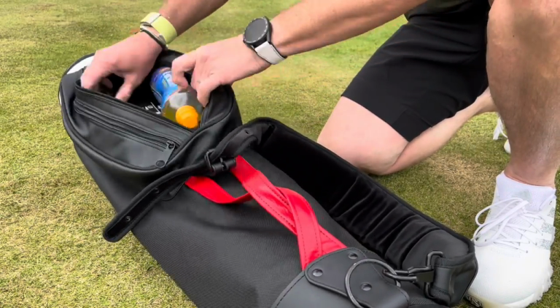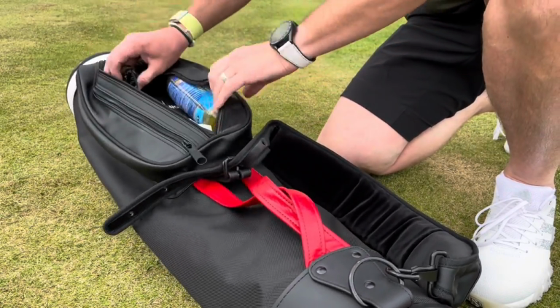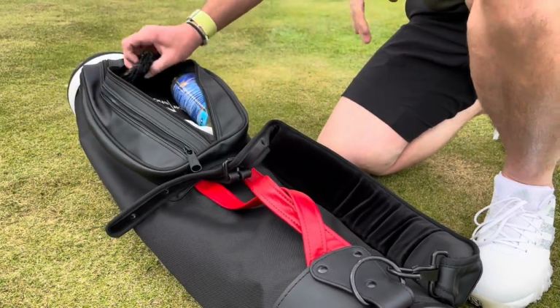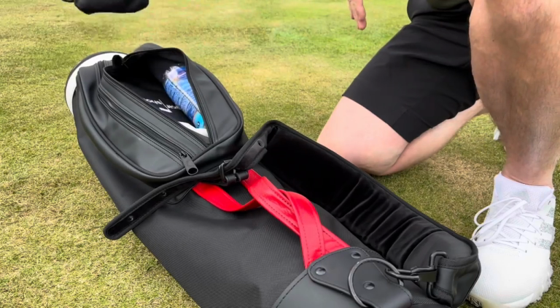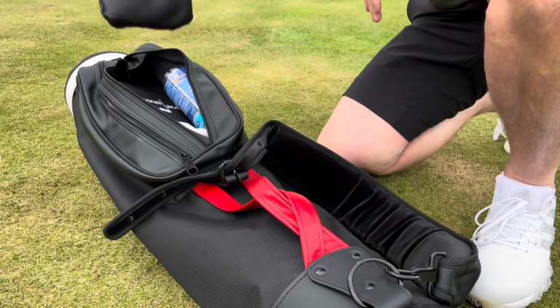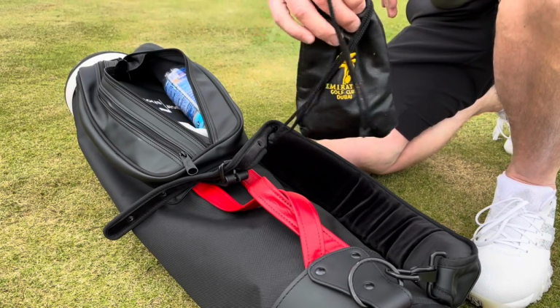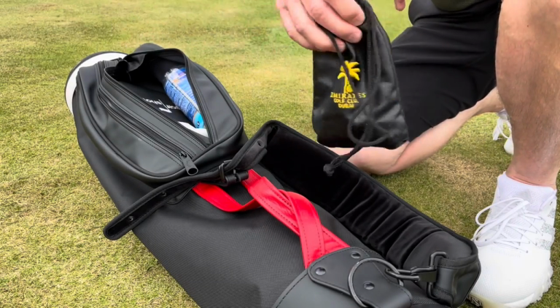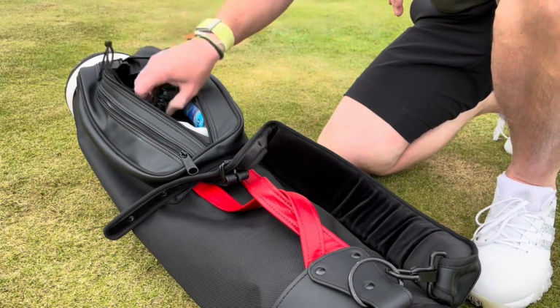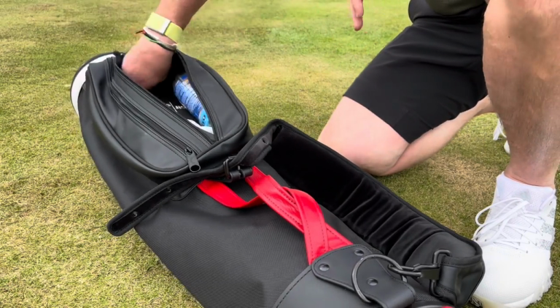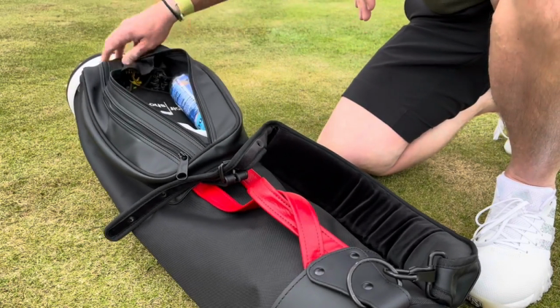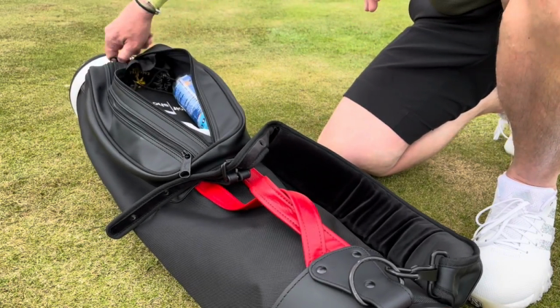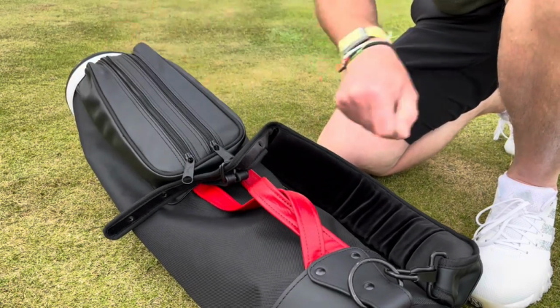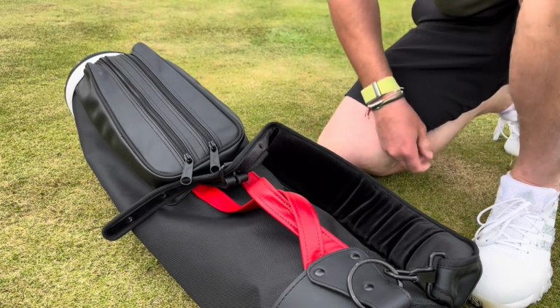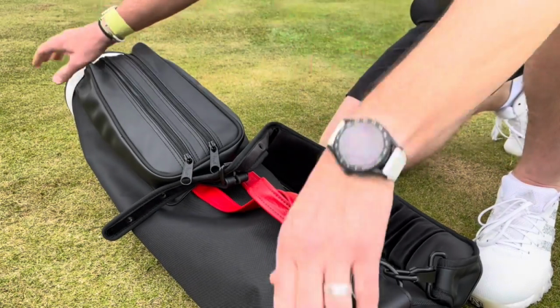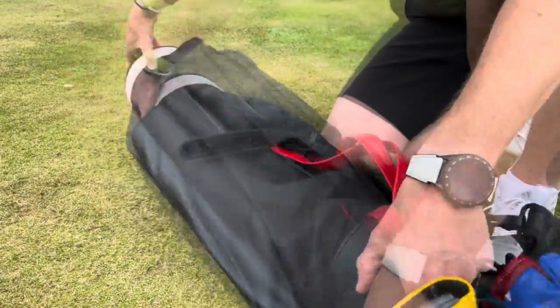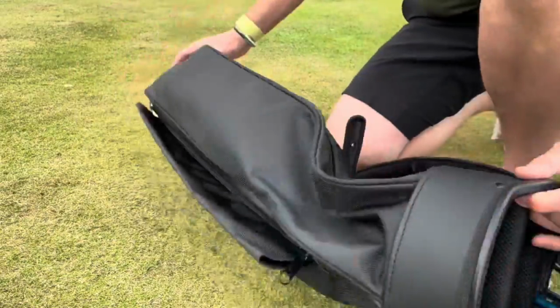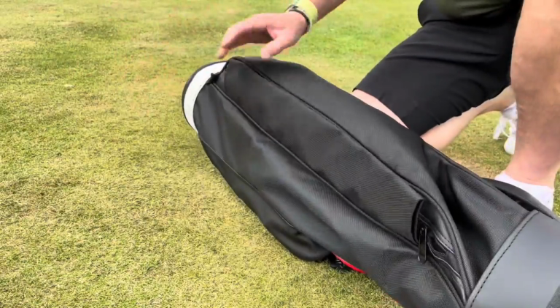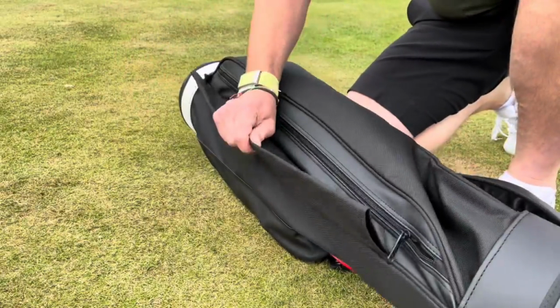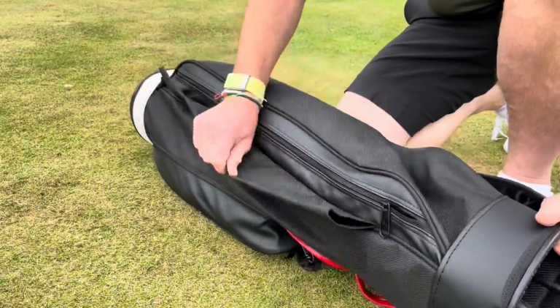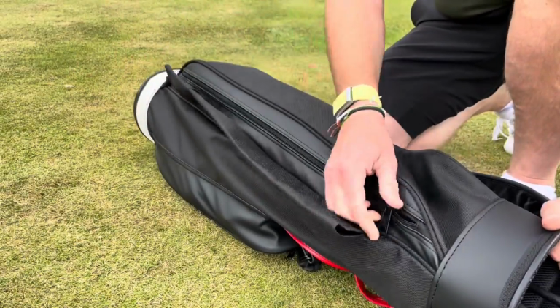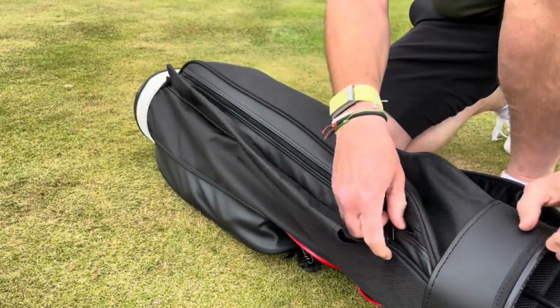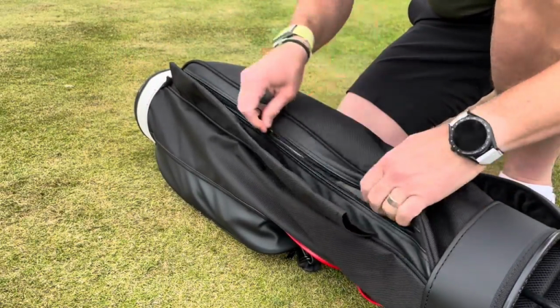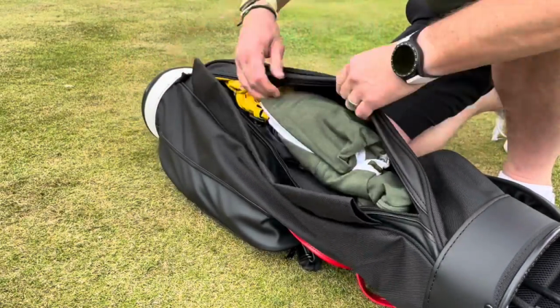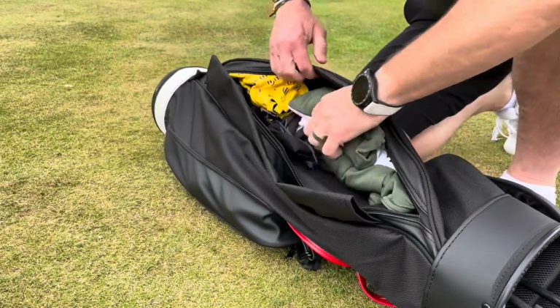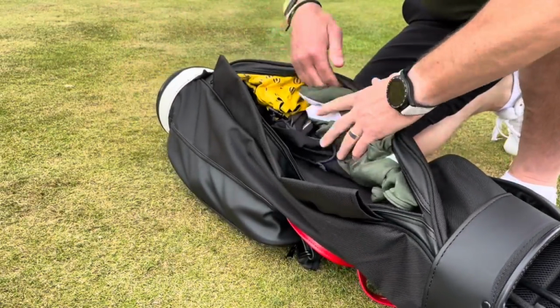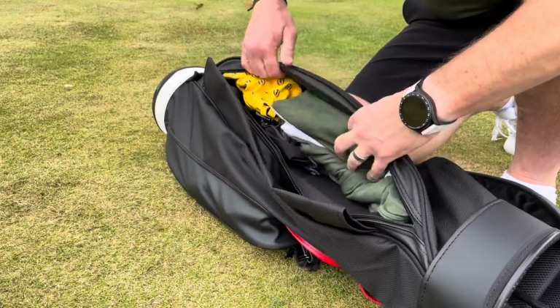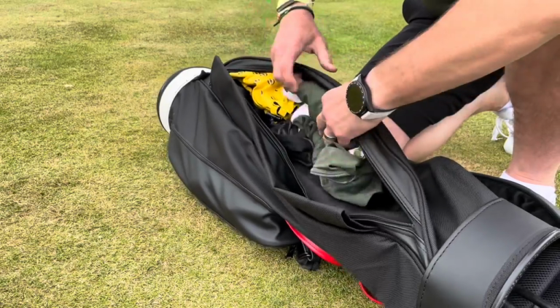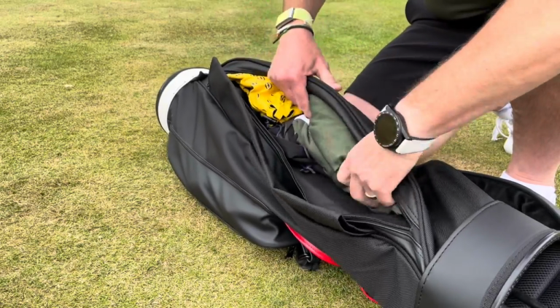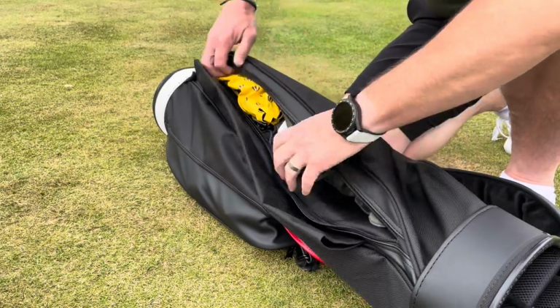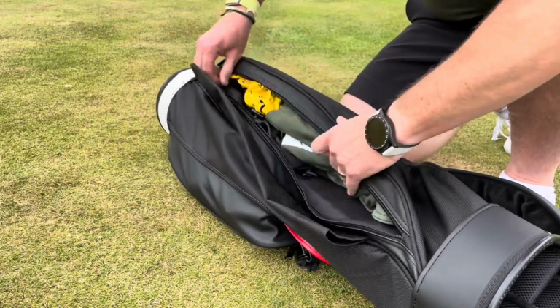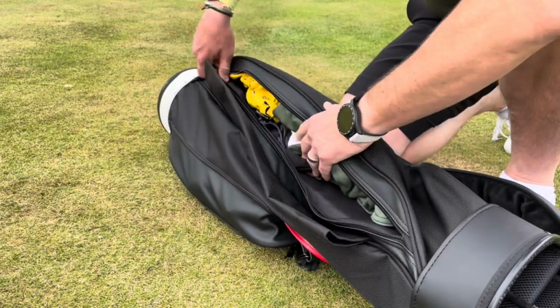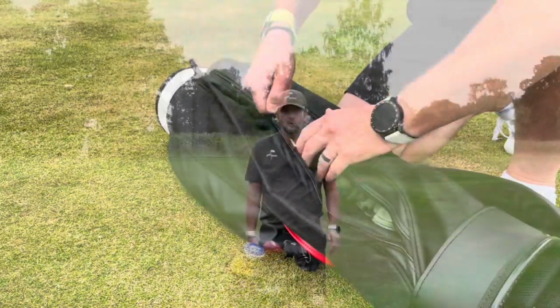There's no small pocket for tees, so I have to keep my tees in a little bag — that keeps it nice and light. Underneath I've got an umbrella sleeve, which I'm probably not going to use because I want to keep it light. There's a decent sized pocket on the belly for some clothes or whatever else you want to carry around.